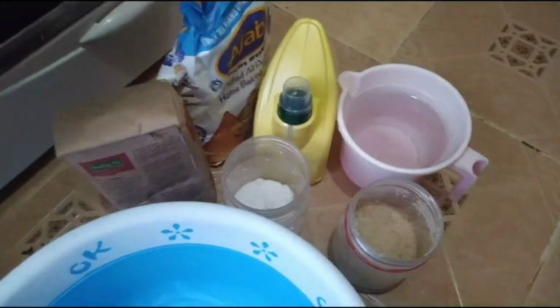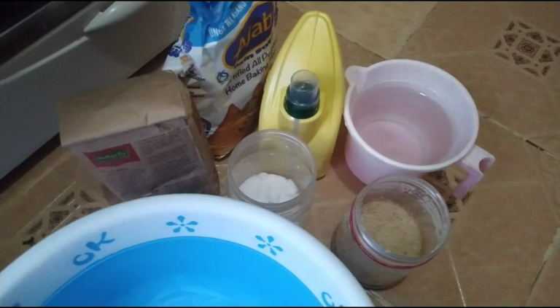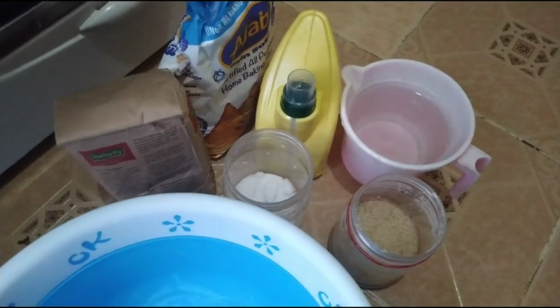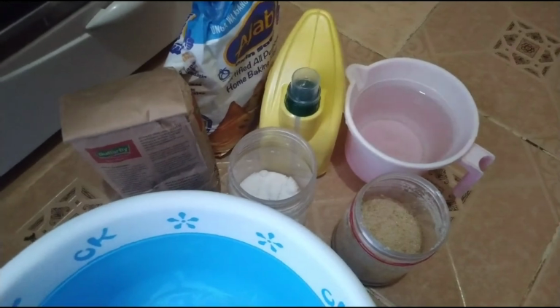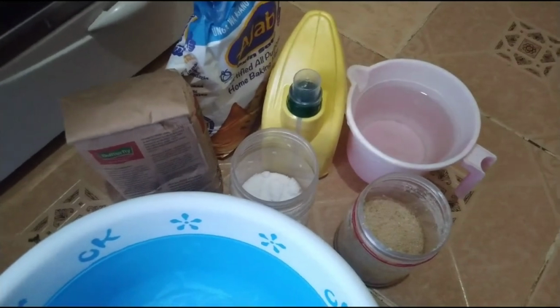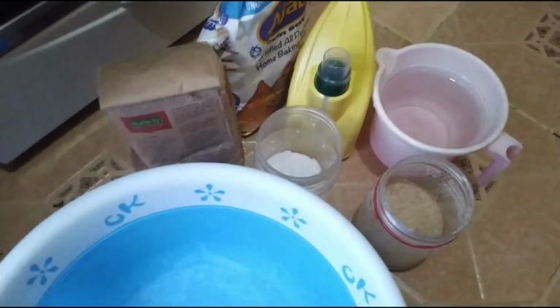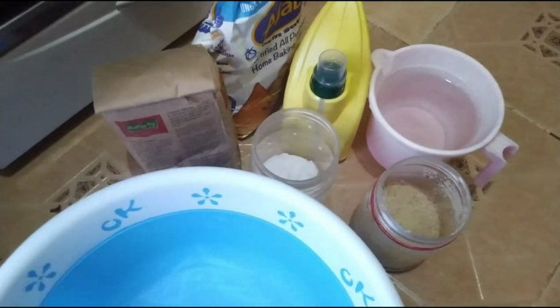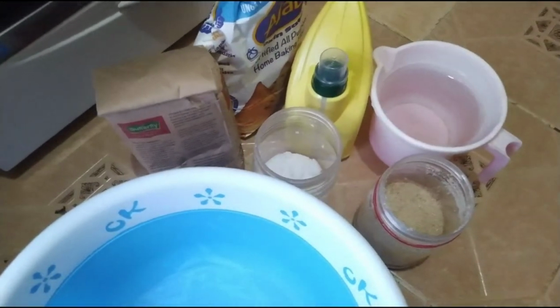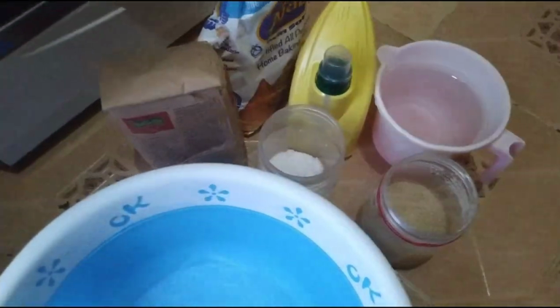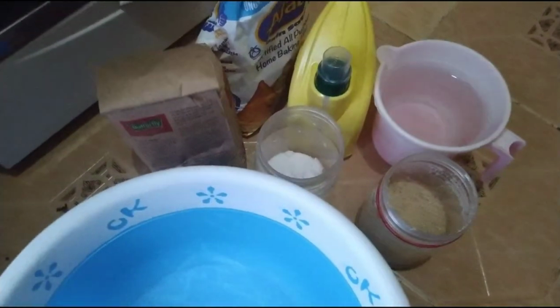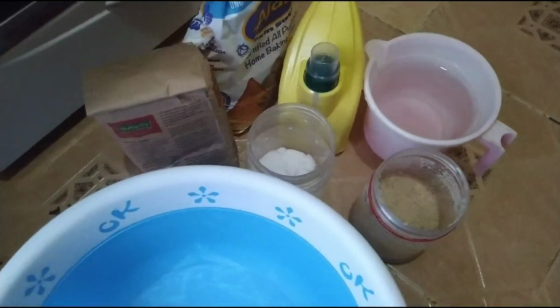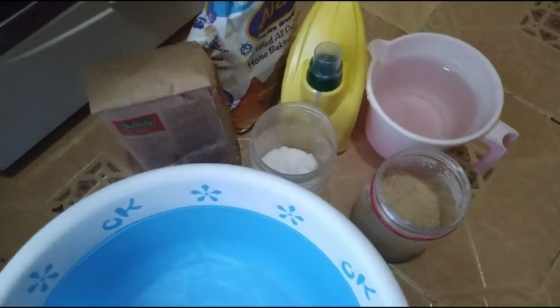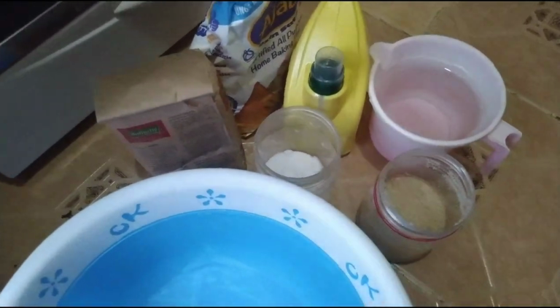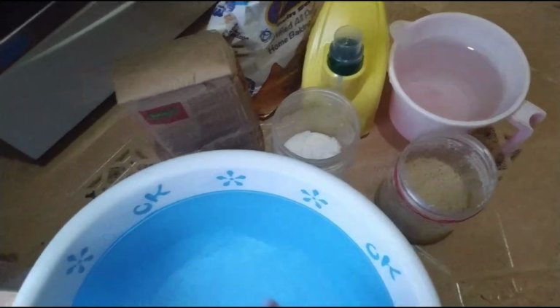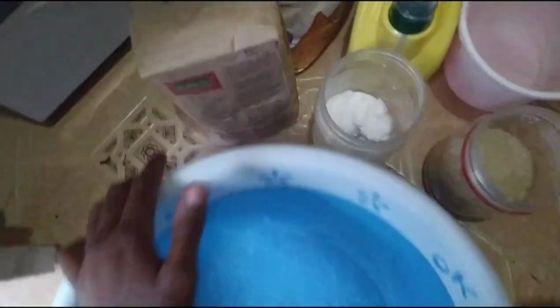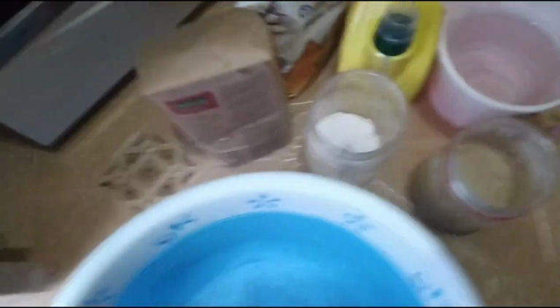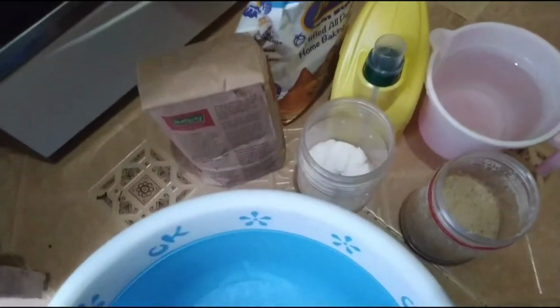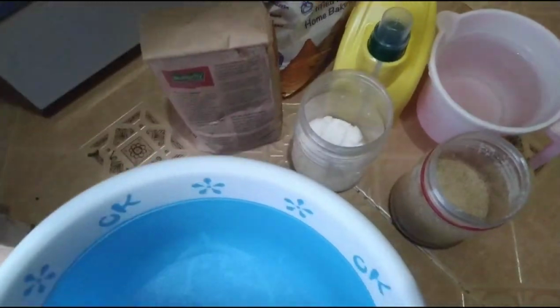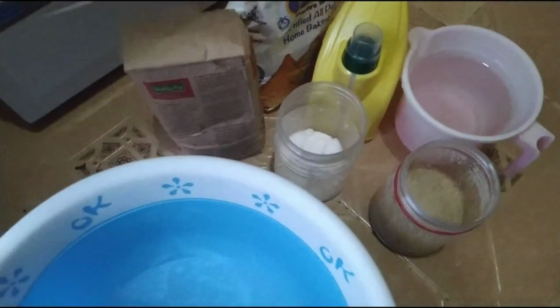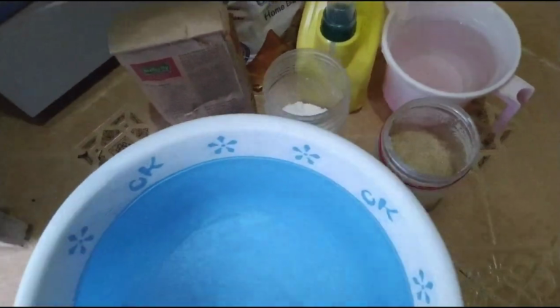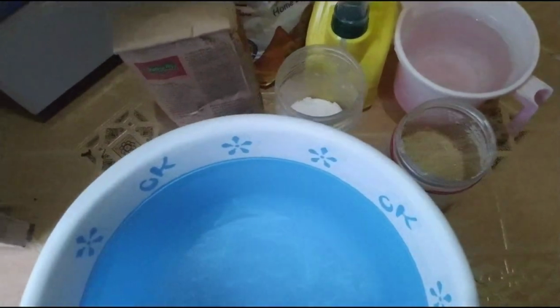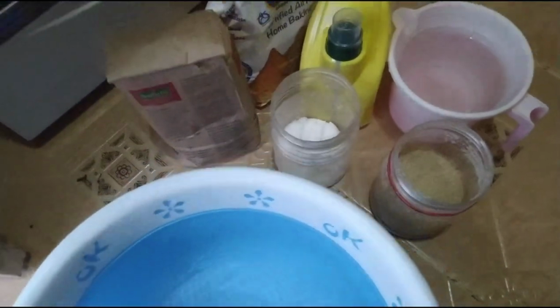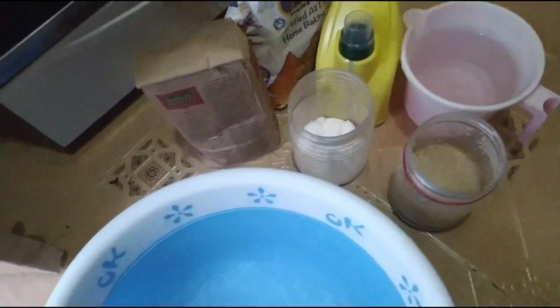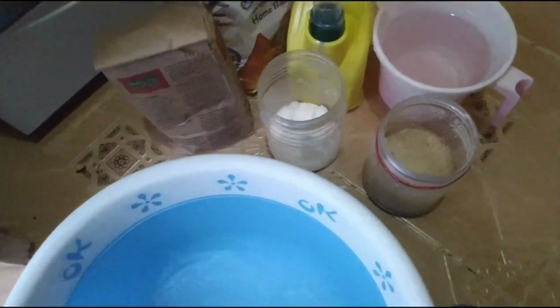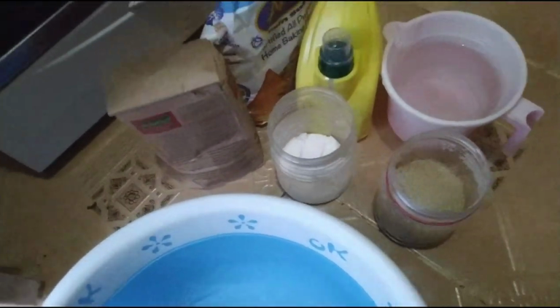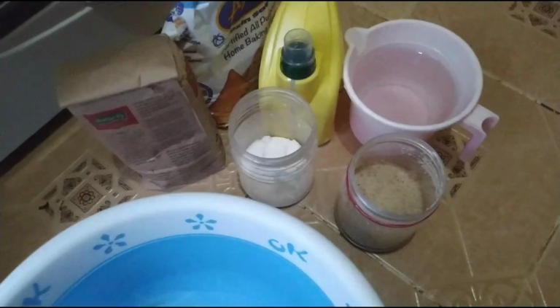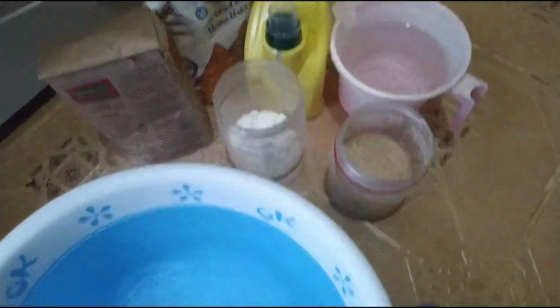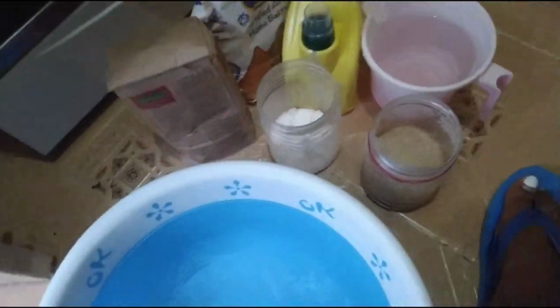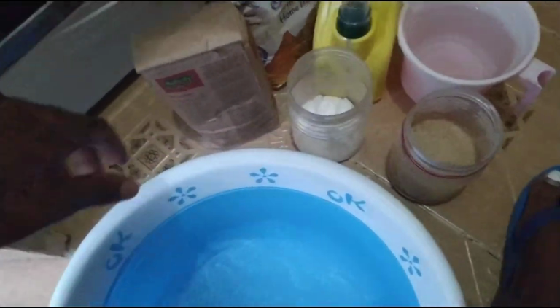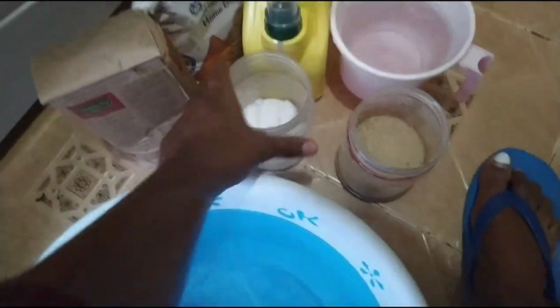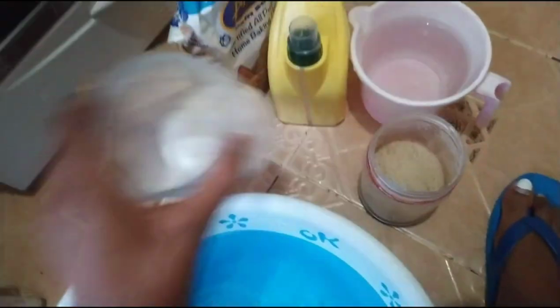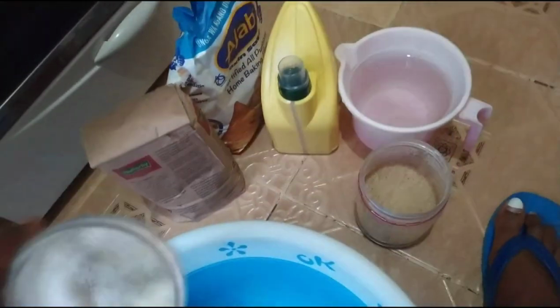We're going to mix the ingredients. I use my eyes depending on the number of chapatis you want - I always use my eyes. I don't use a cup or whatever to measure the ingredients; I use my eyes until my ancestors tell me that's enough.